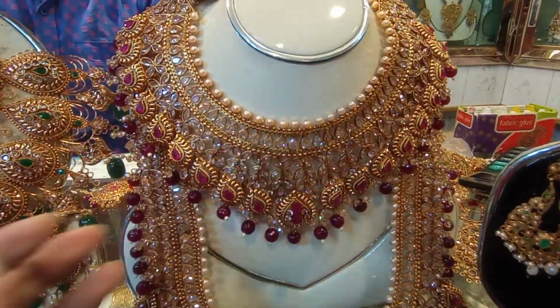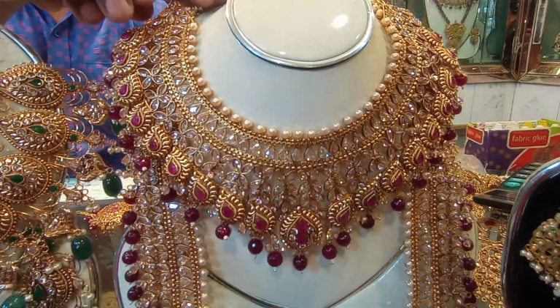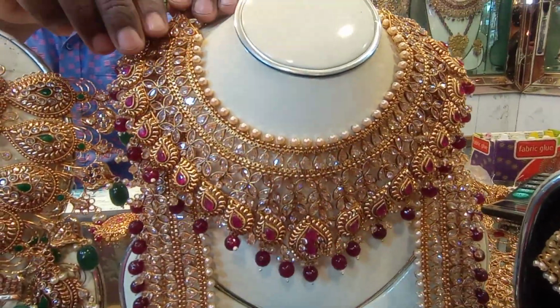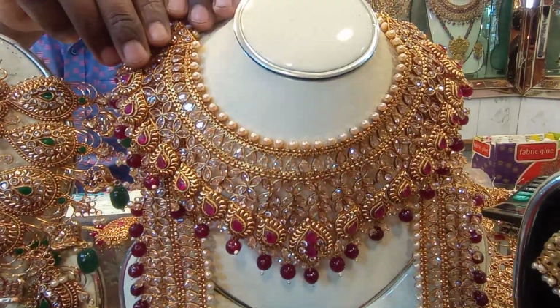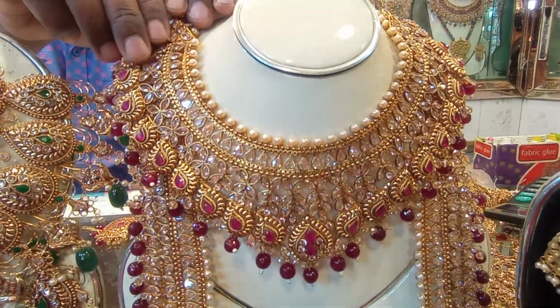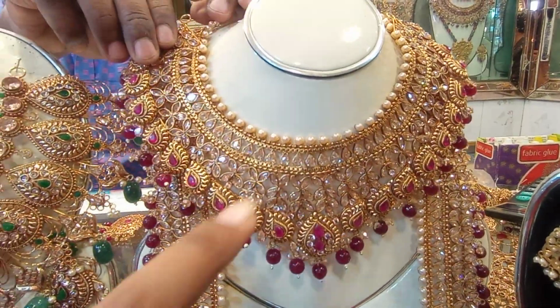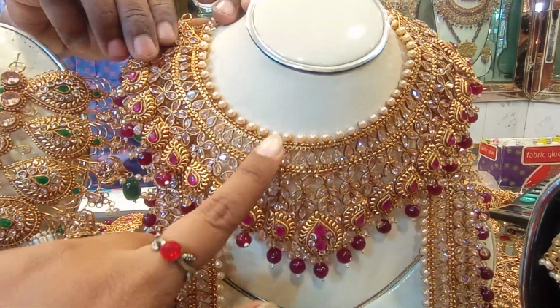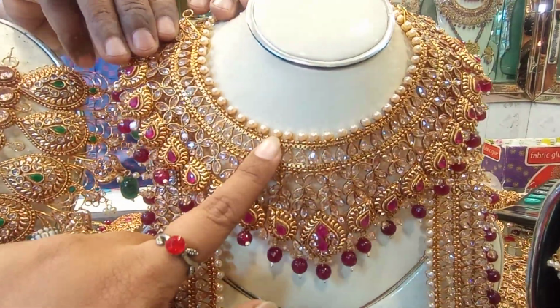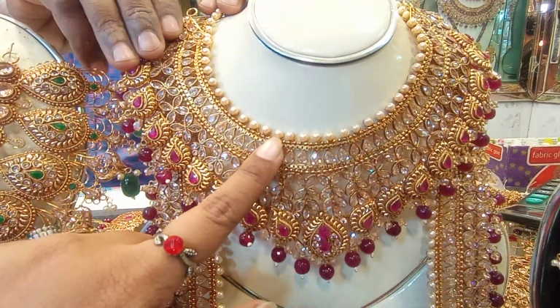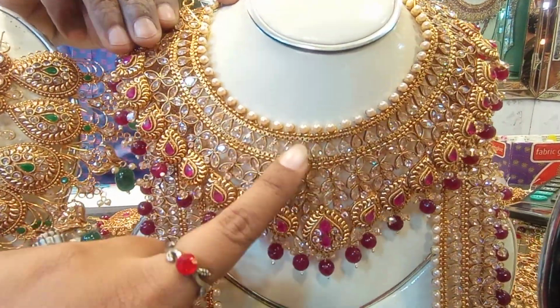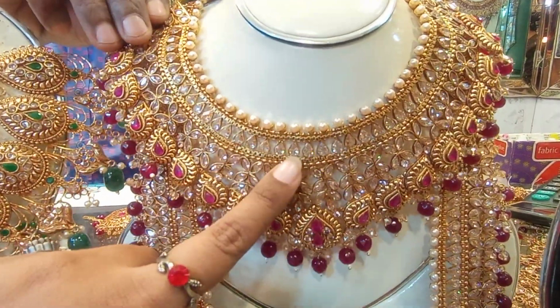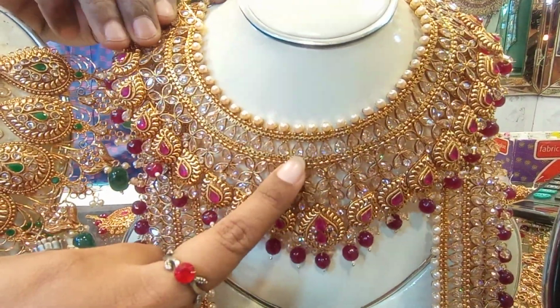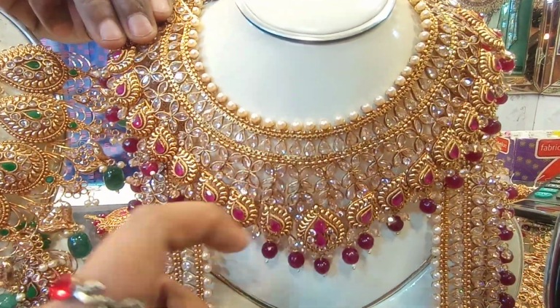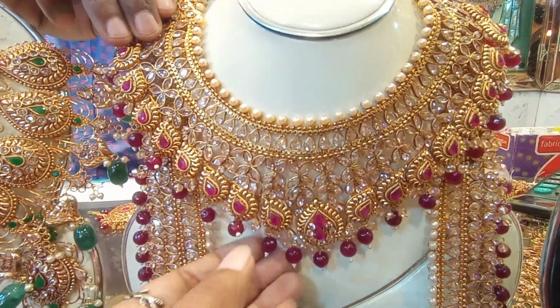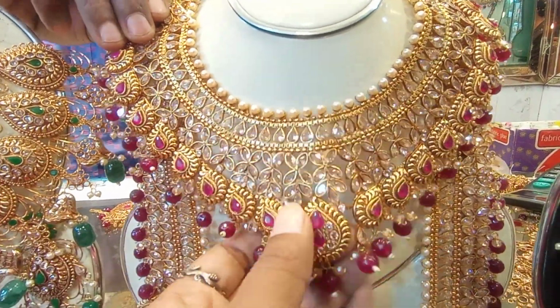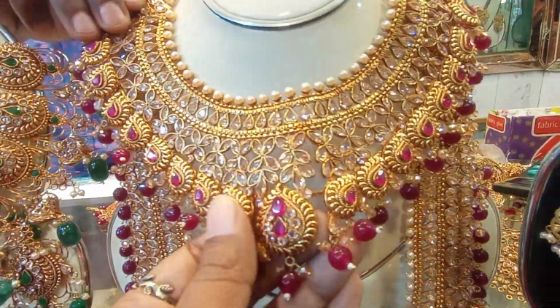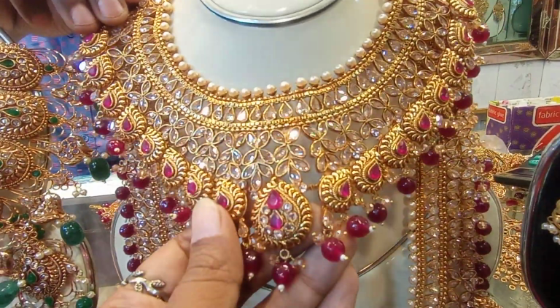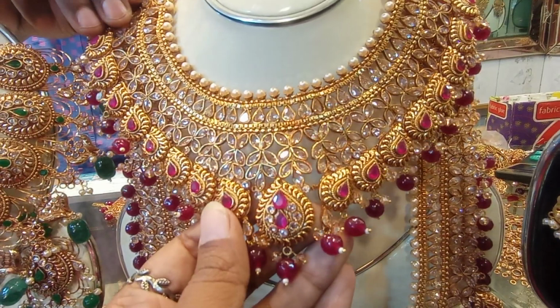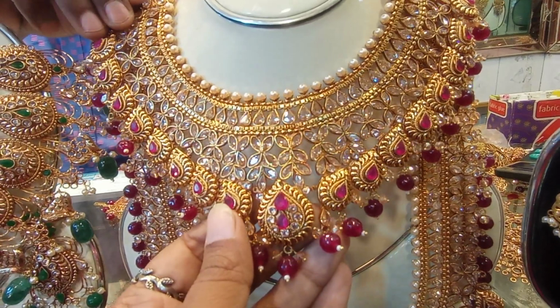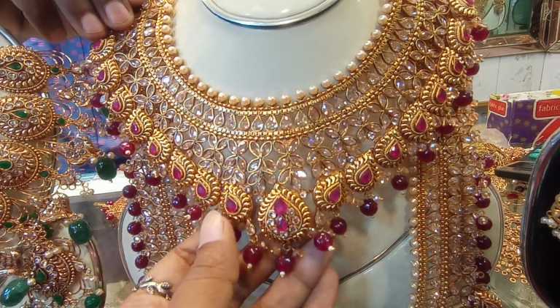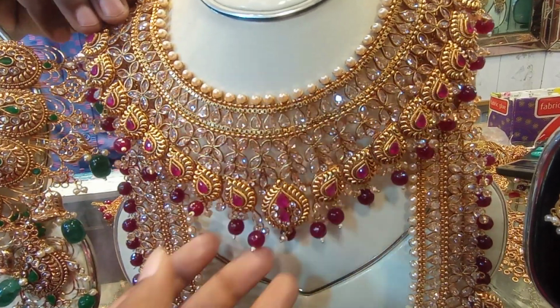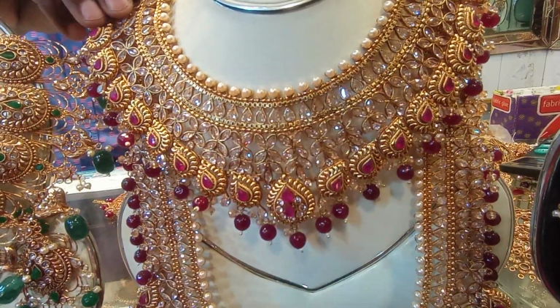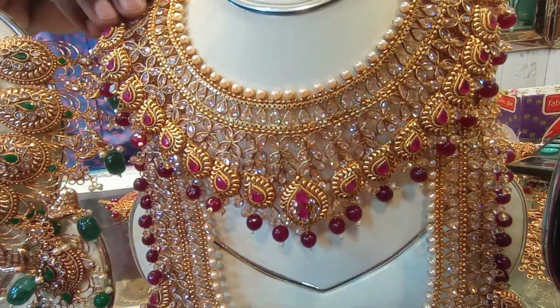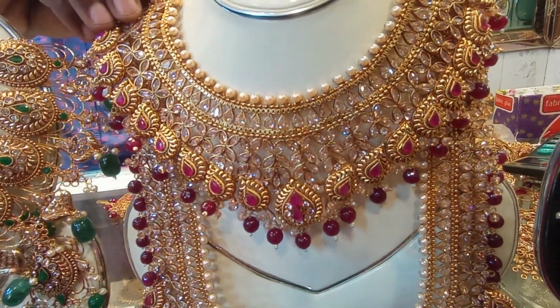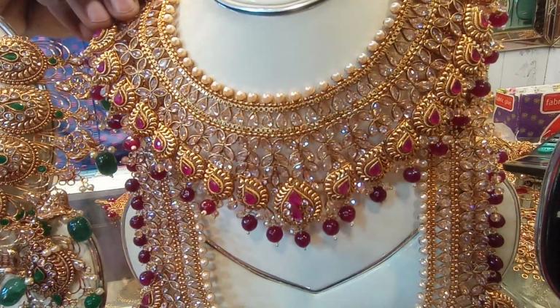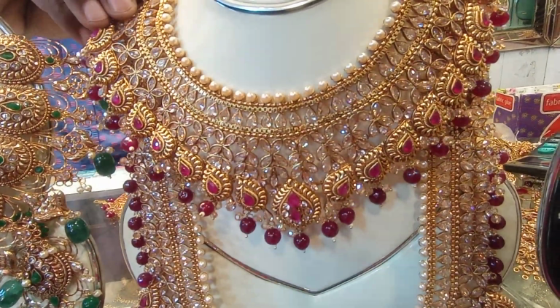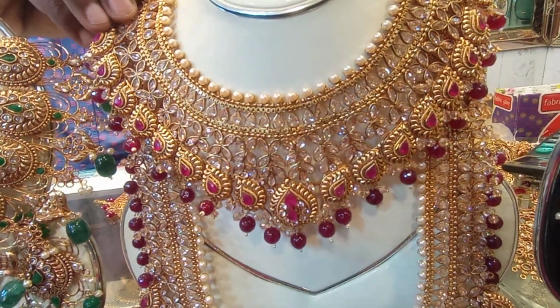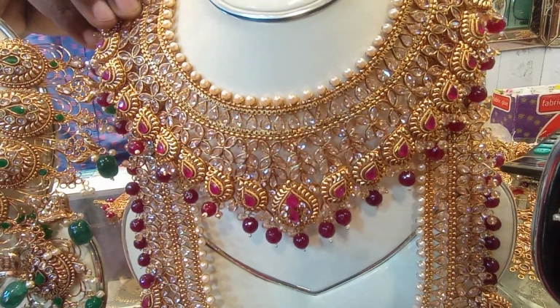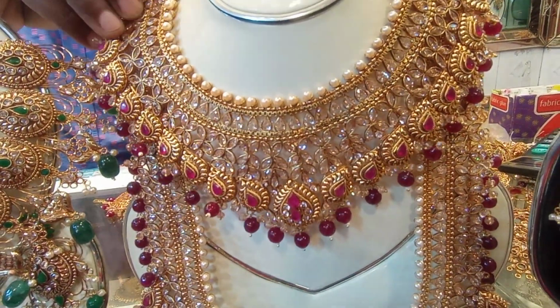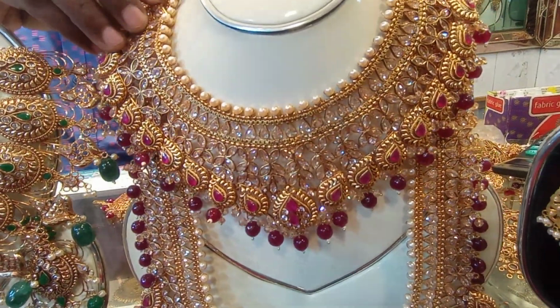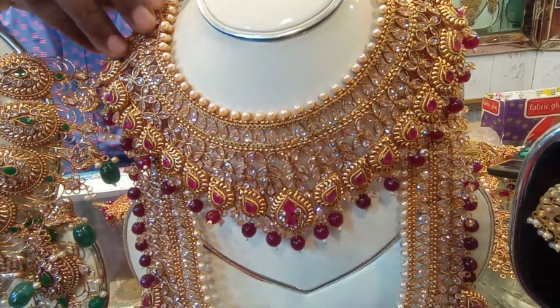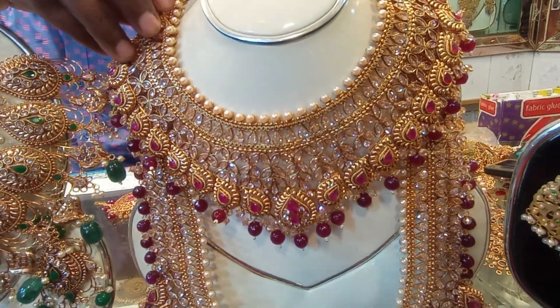This one is the pearl, the stone. This is artificial ruby. Real ruby.